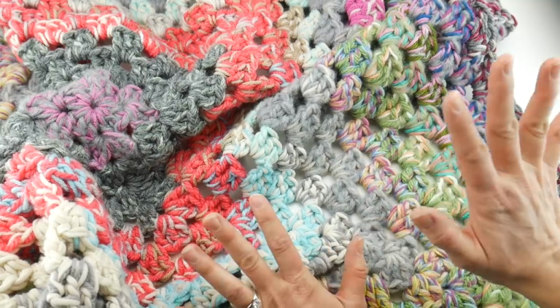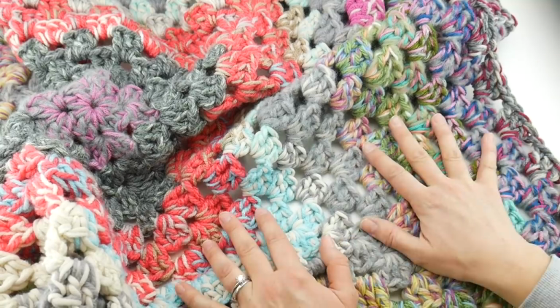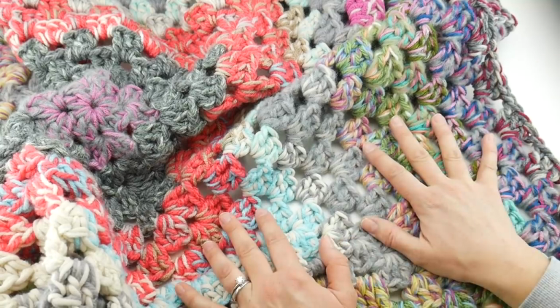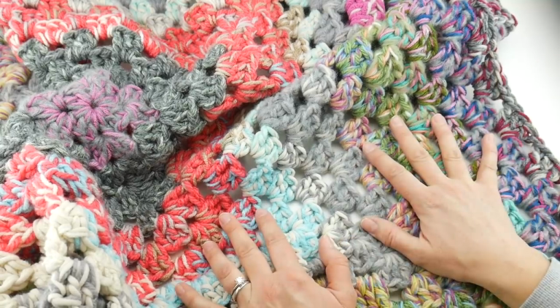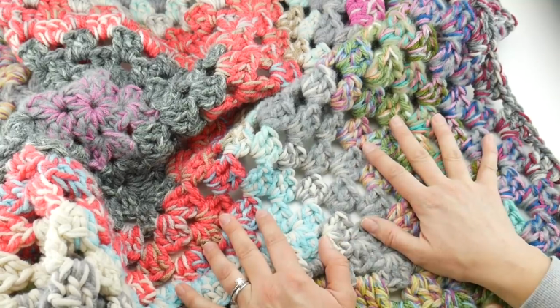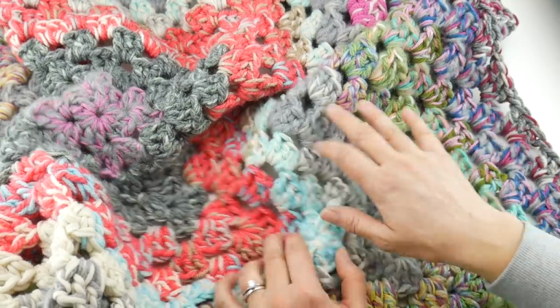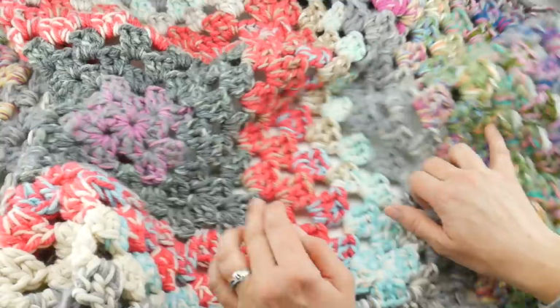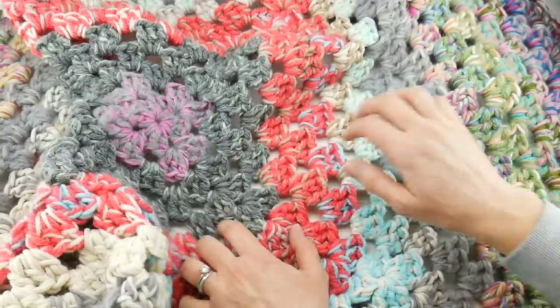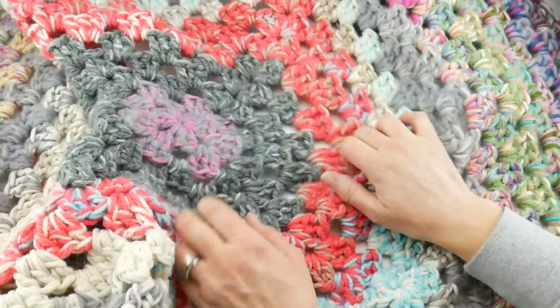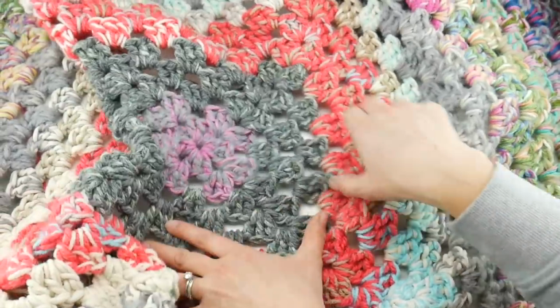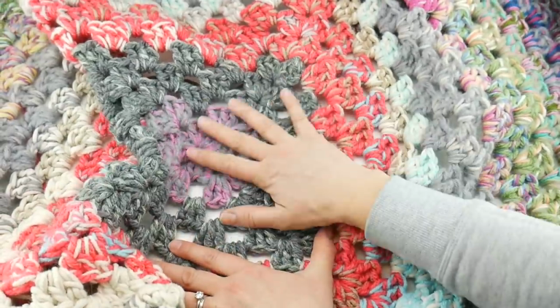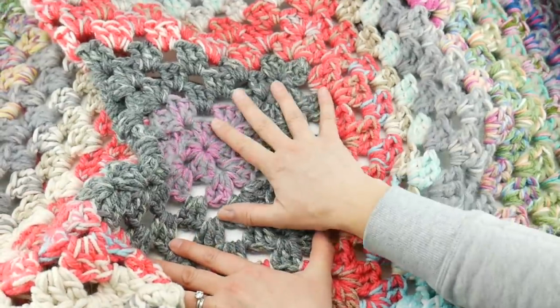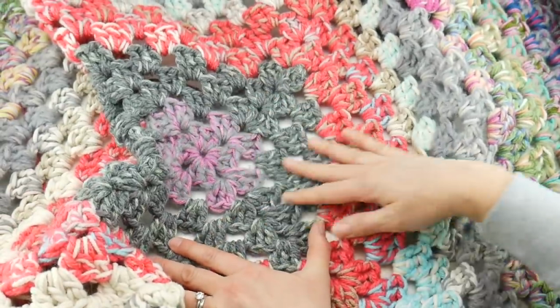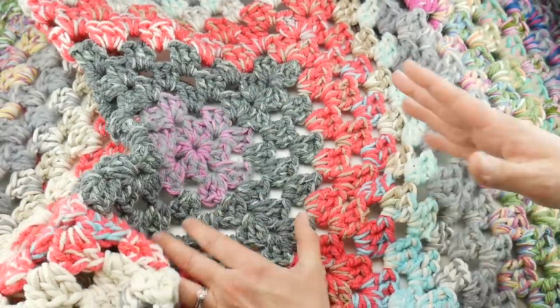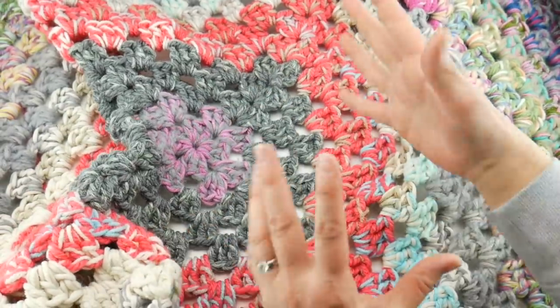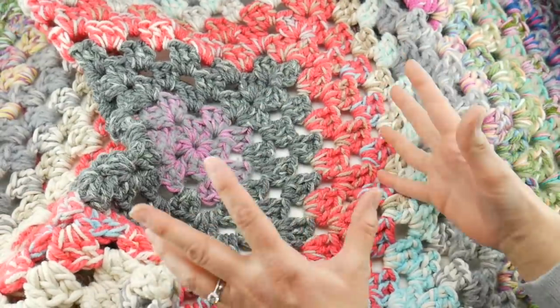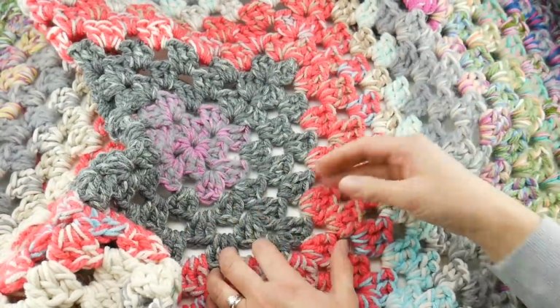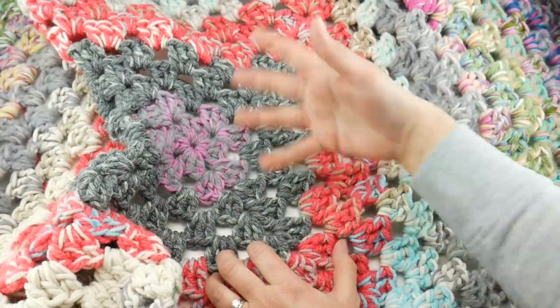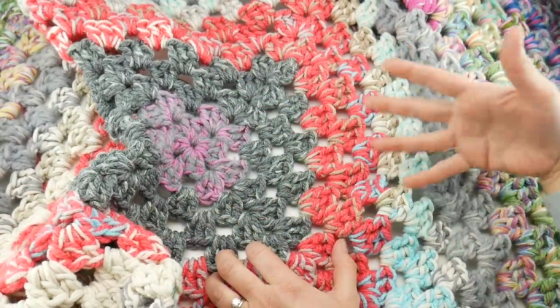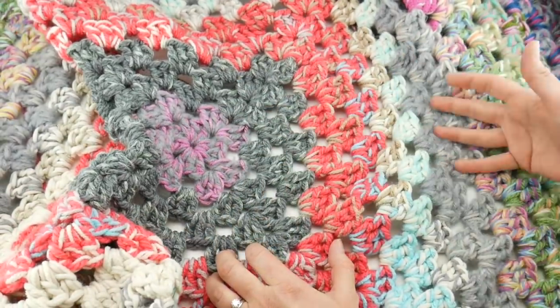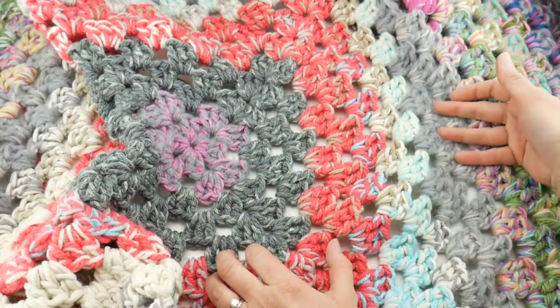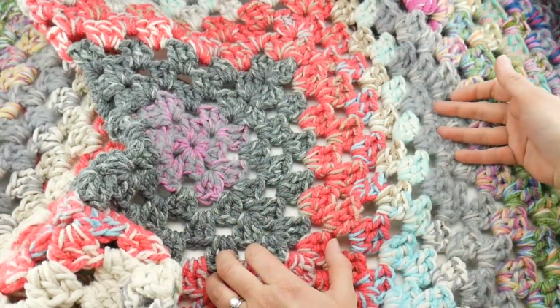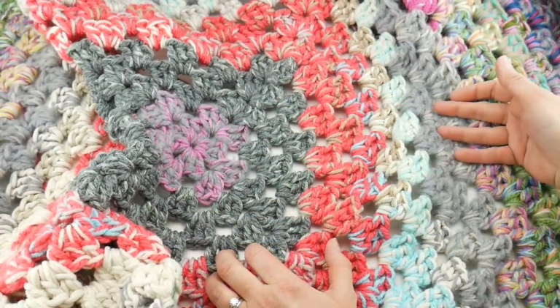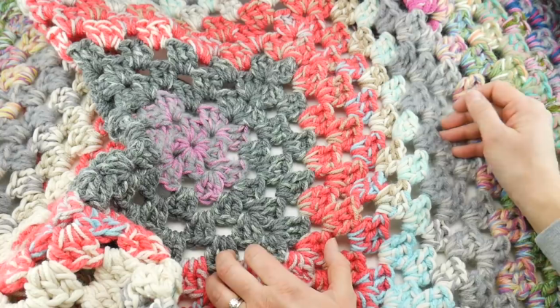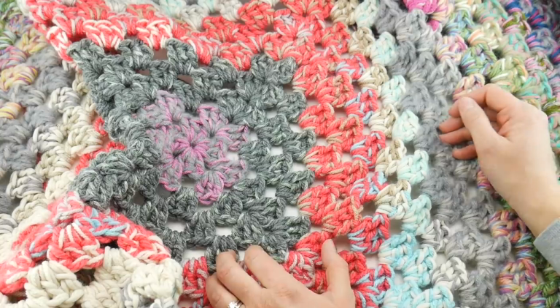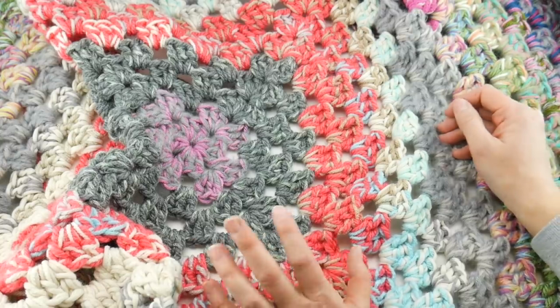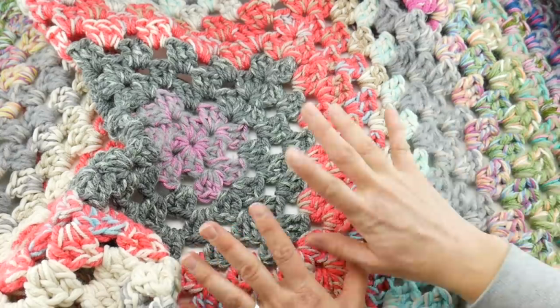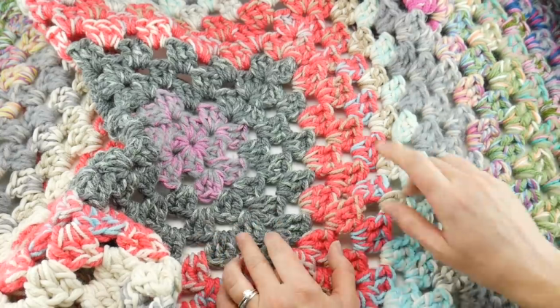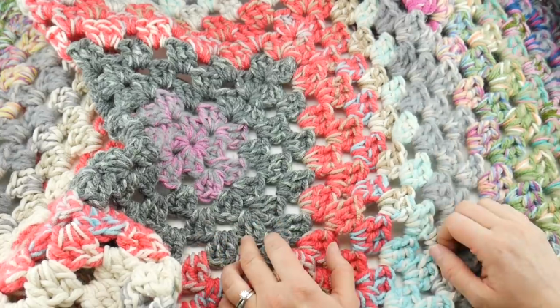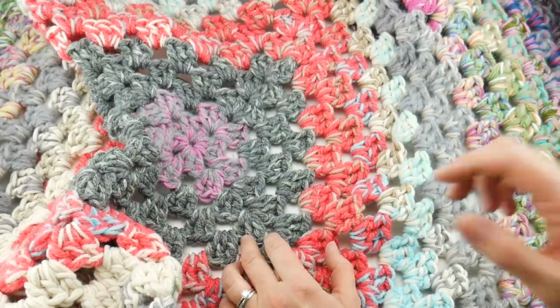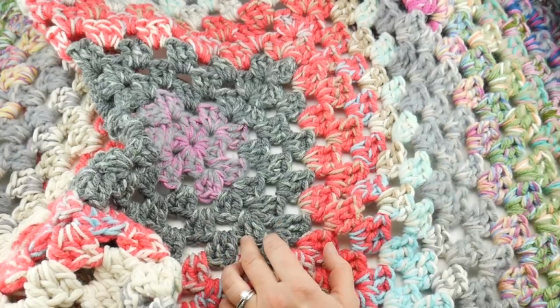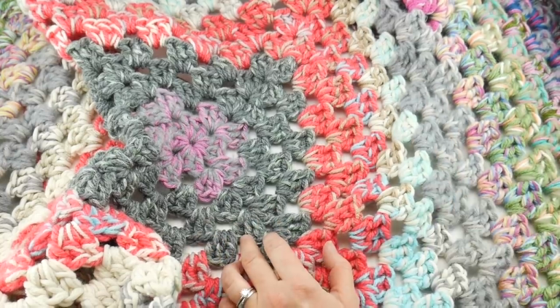So we're going to get started. I'm going to show you how to do the granny square, give you some tips for working with all these strands of yarn, and we're going to talk about the supplies next.